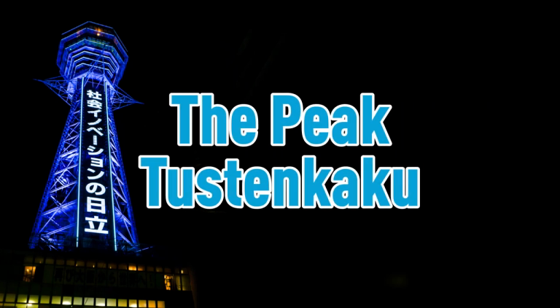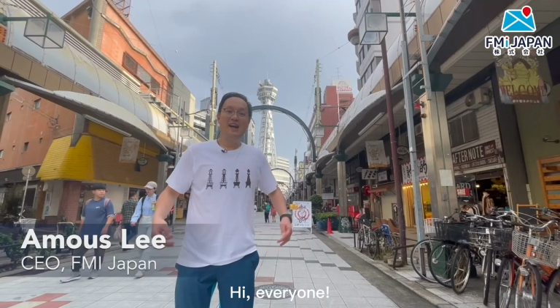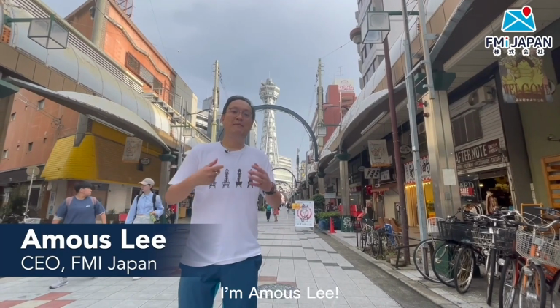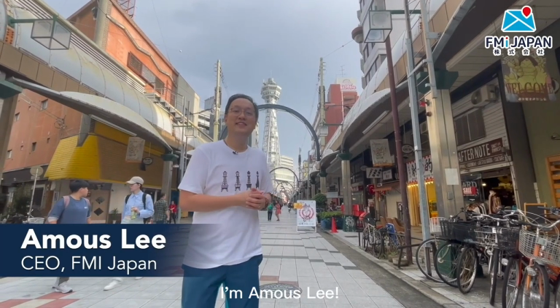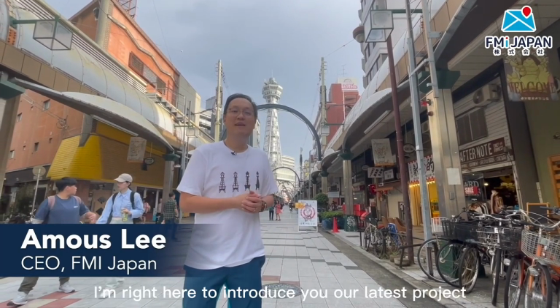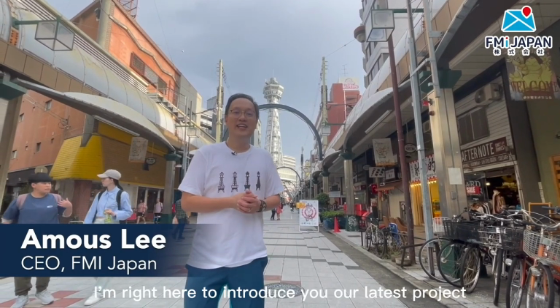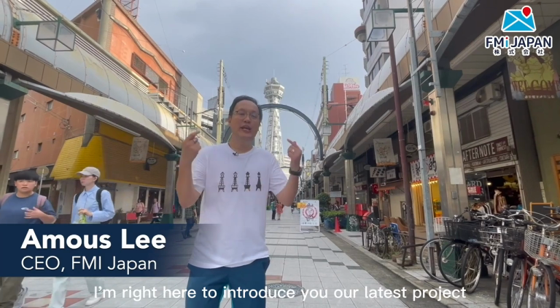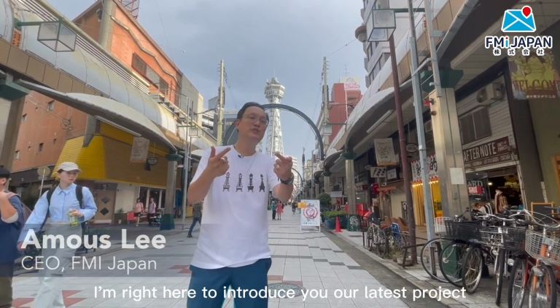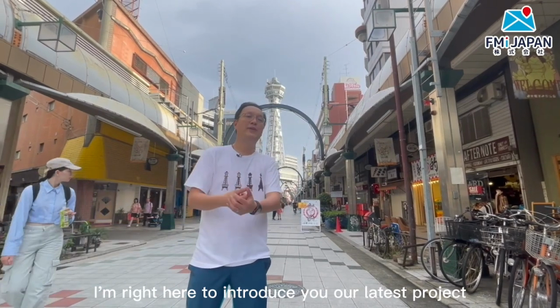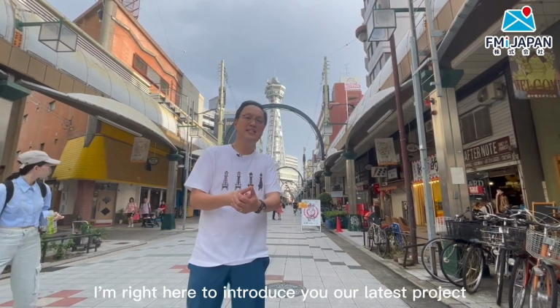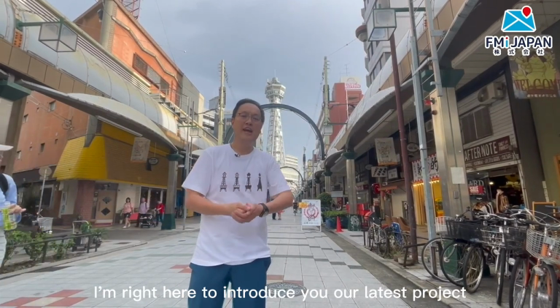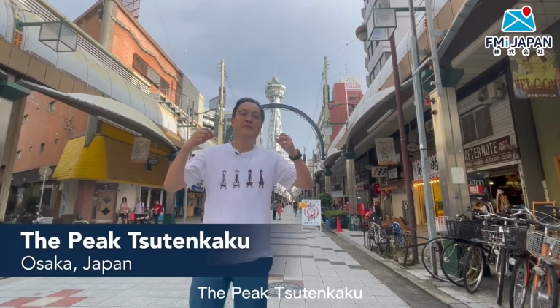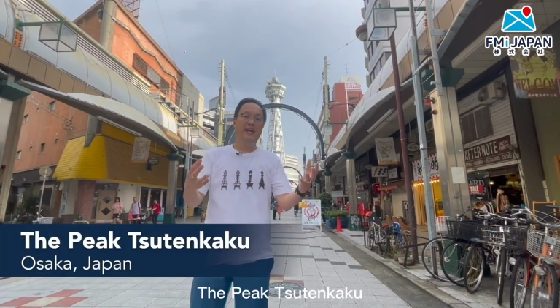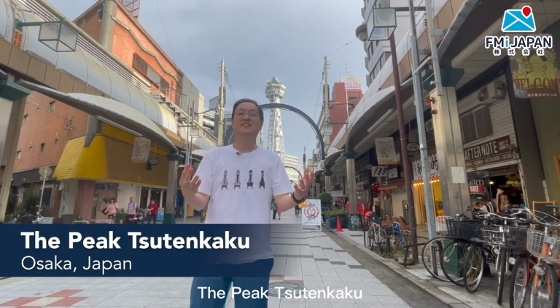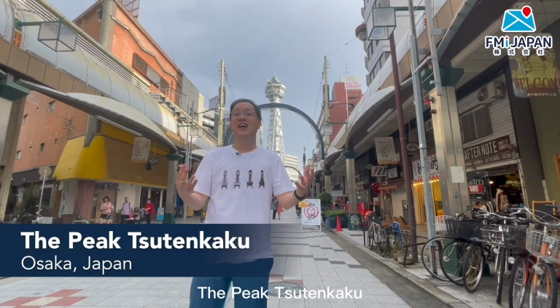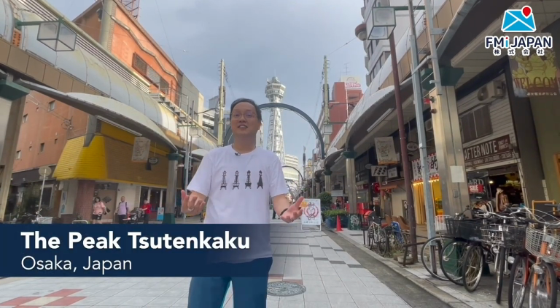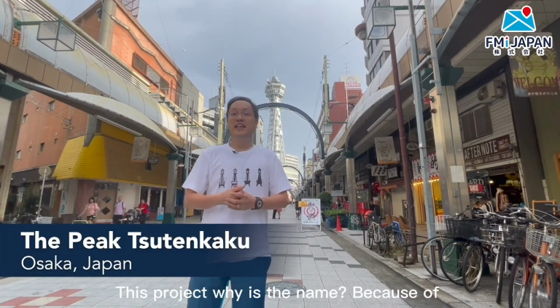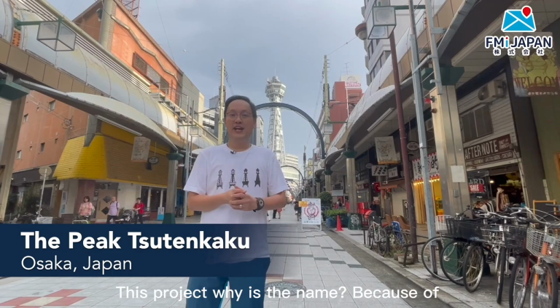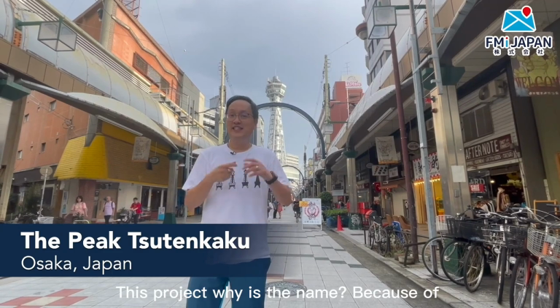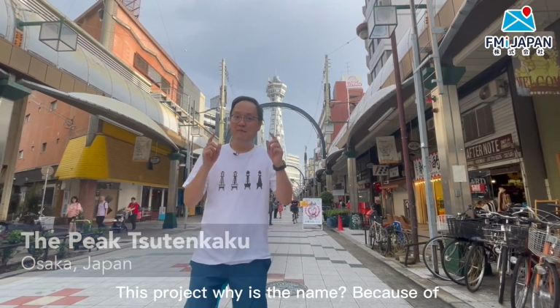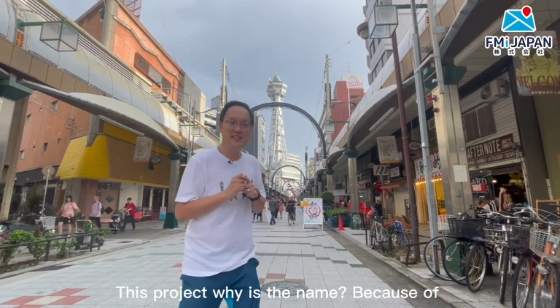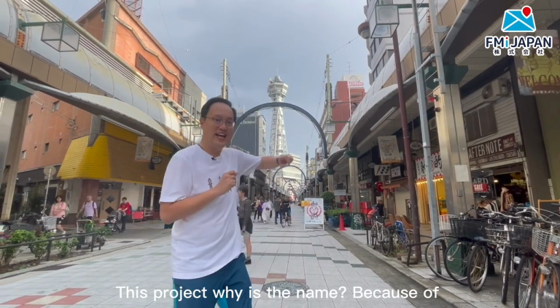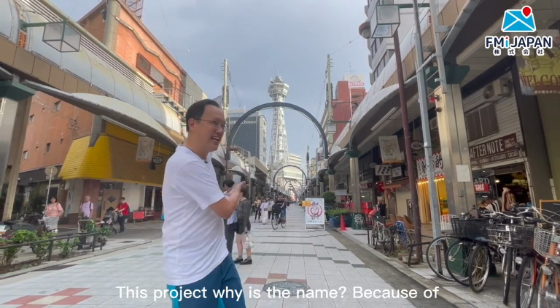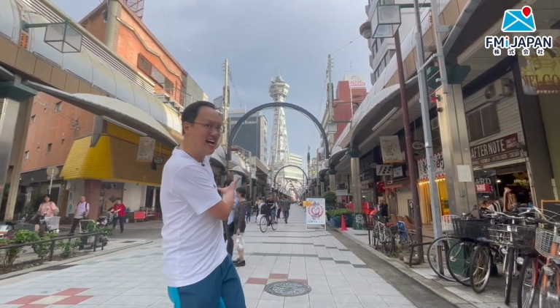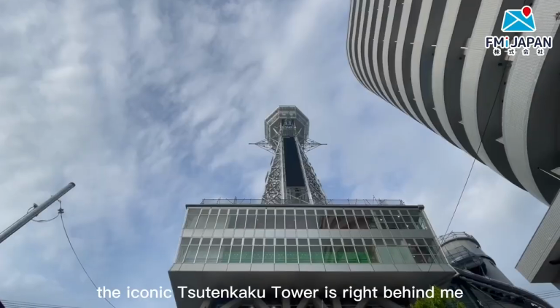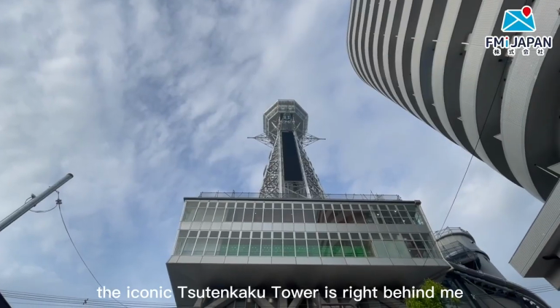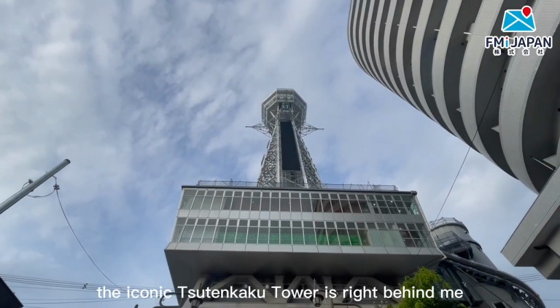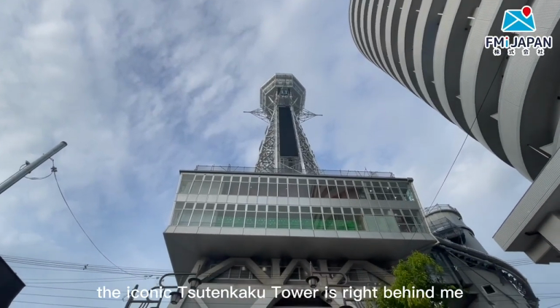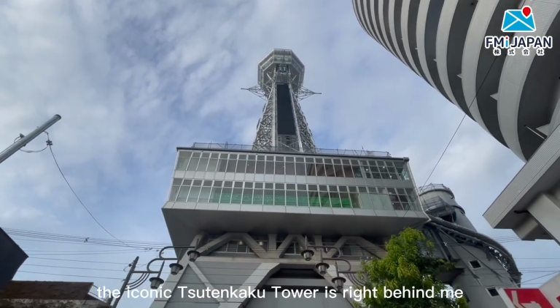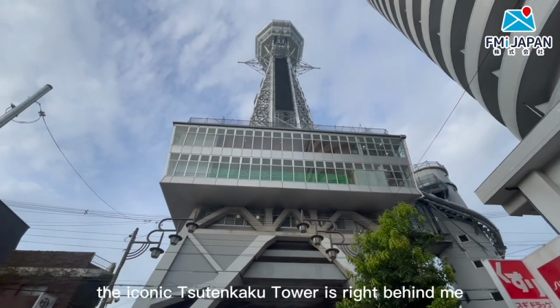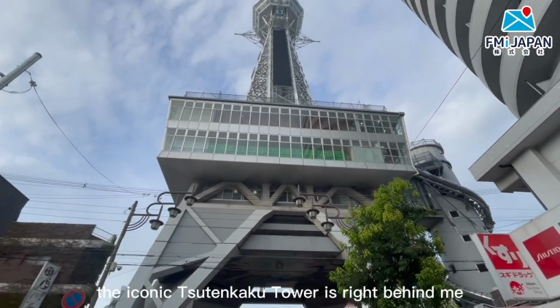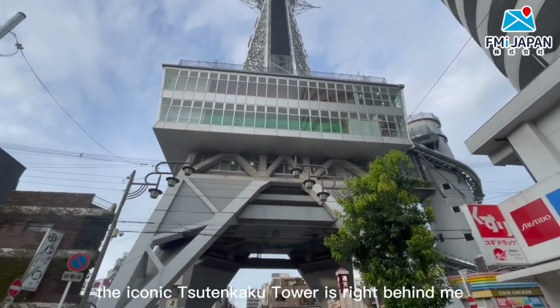Hi everyone, I'm Amos Lee. I'm here to introduce you to our latest project, the Pig Tsutankaku. Why is it named that? Because of the tower — the iconic Tsutankaku tower is right behind me.